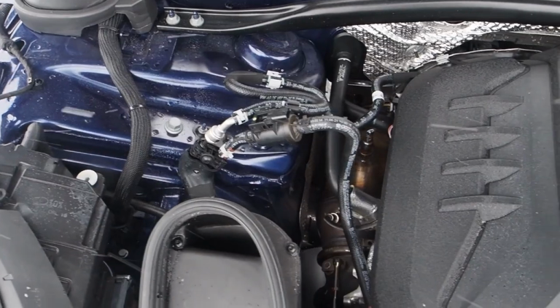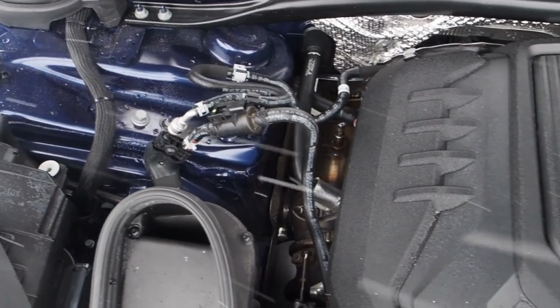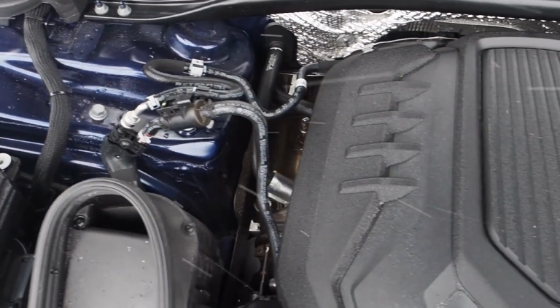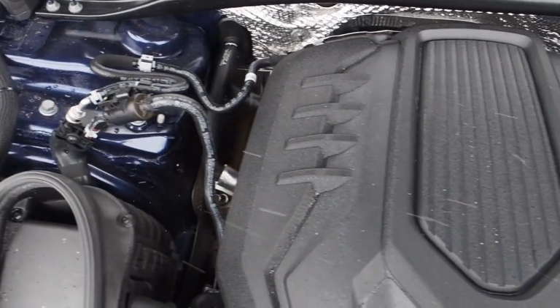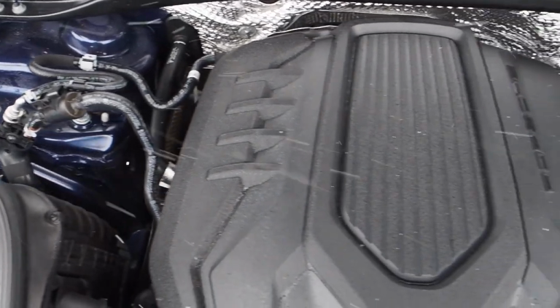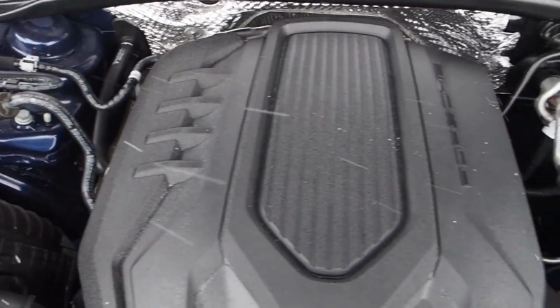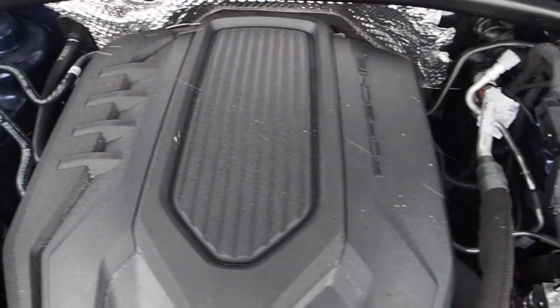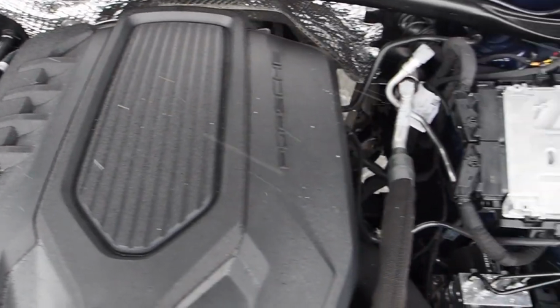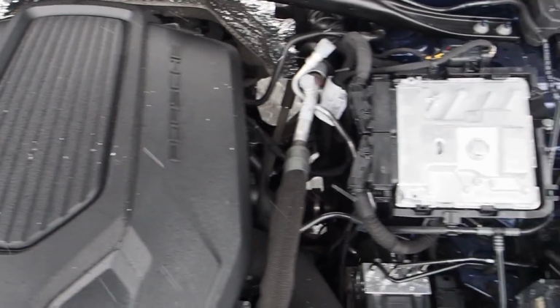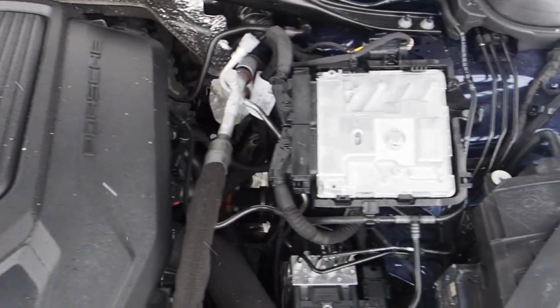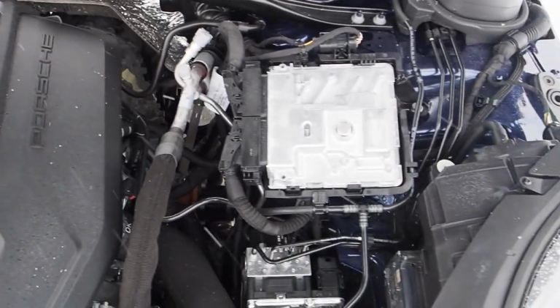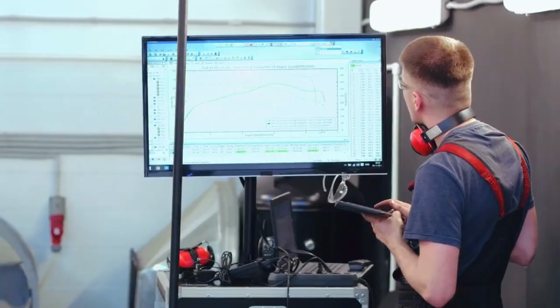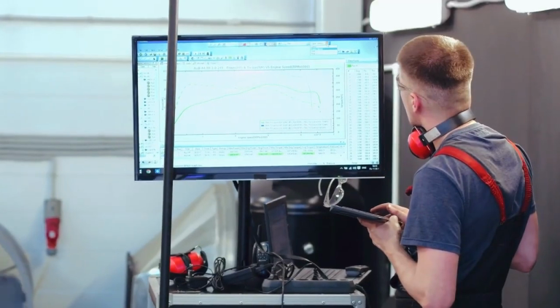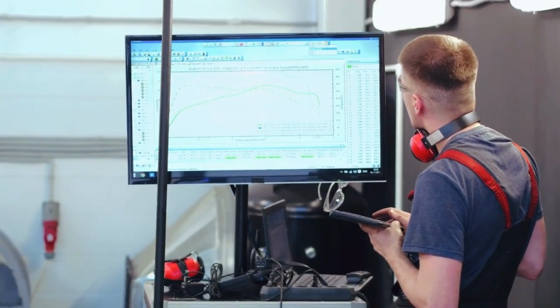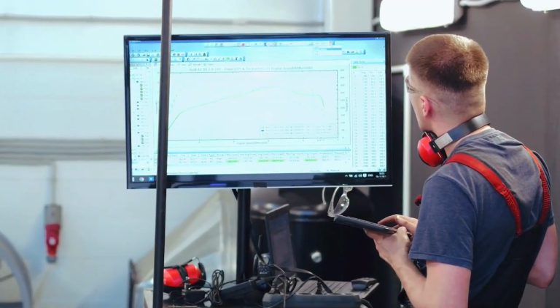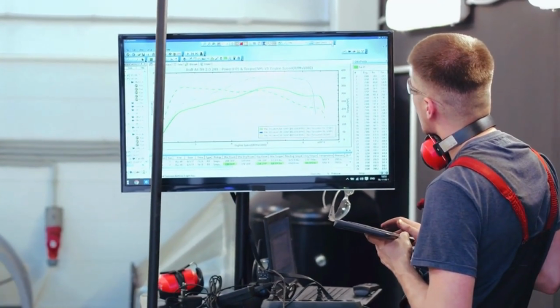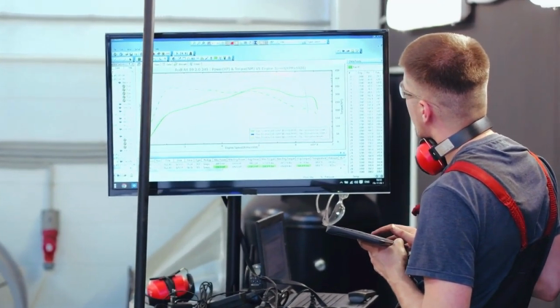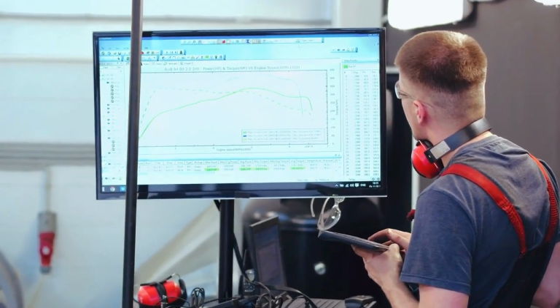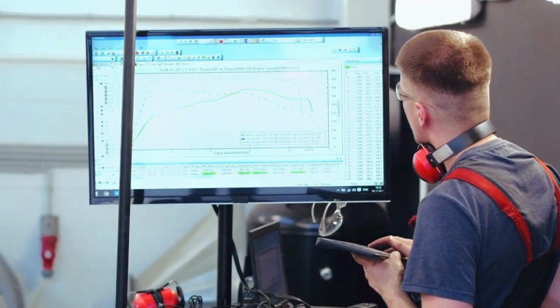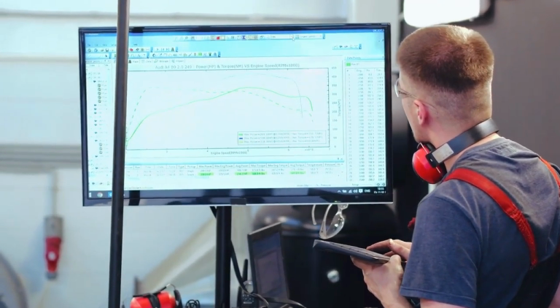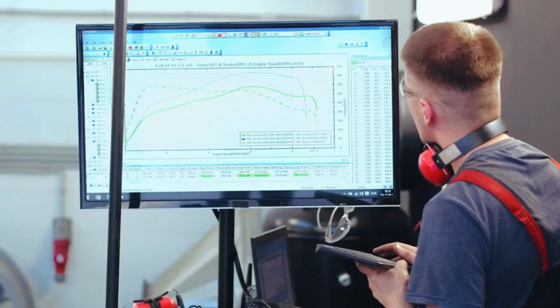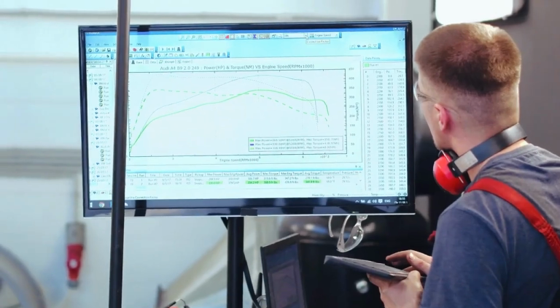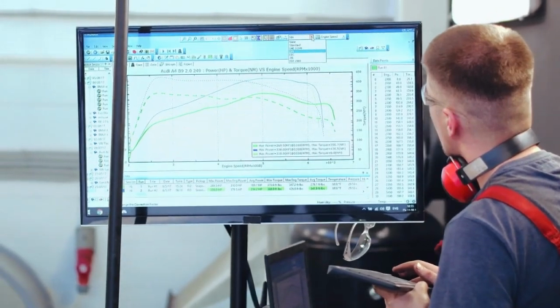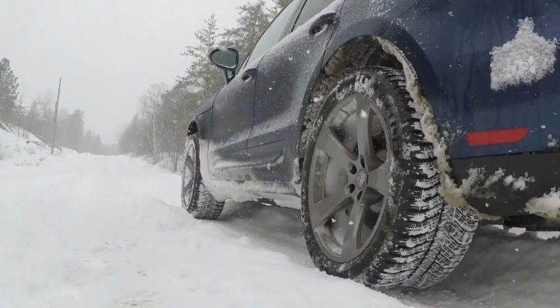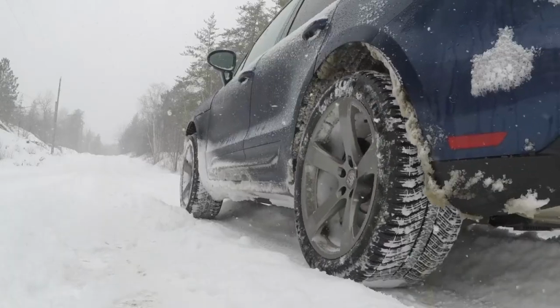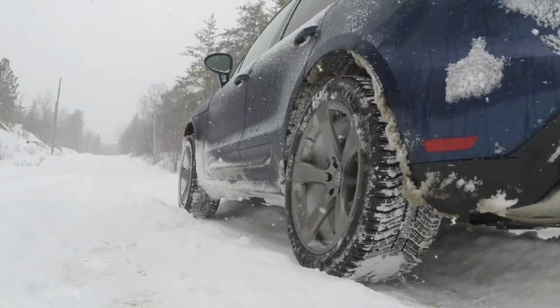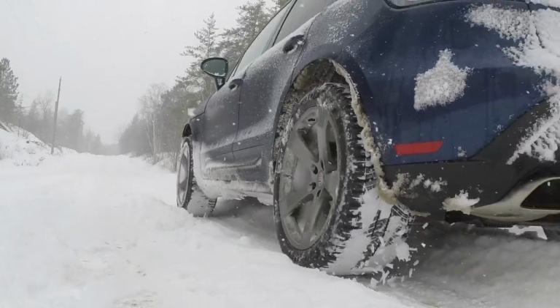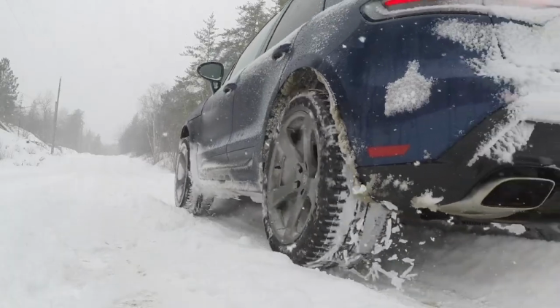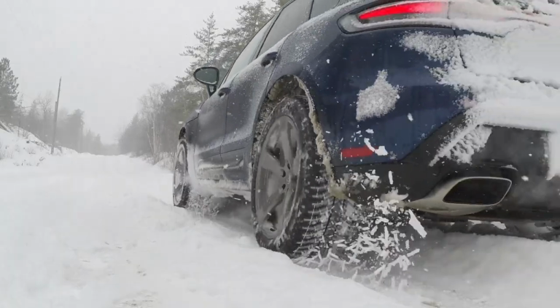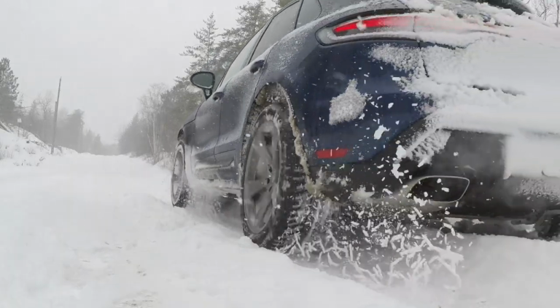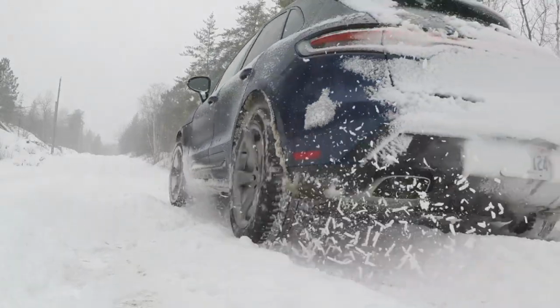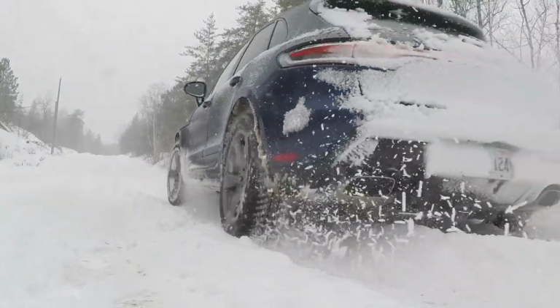Usually, higher-performing engines require higher octane levels to achieve peak performance. So, in simplified terms, fuel with a higher octane rating is designed for use in certain types of engines, since it offers better resistance to performance-robbing premature explosions.